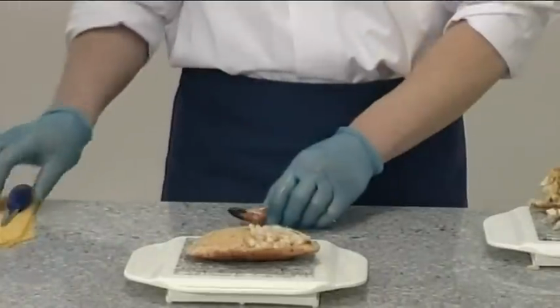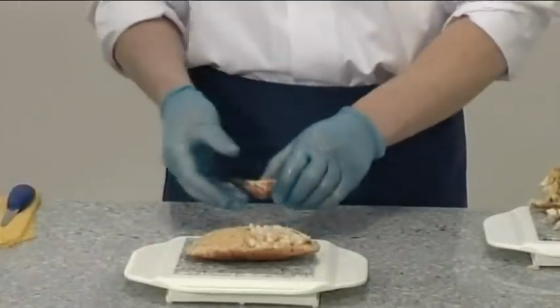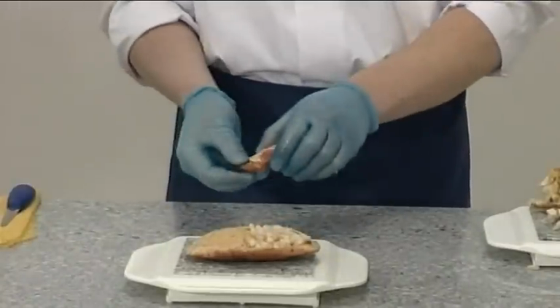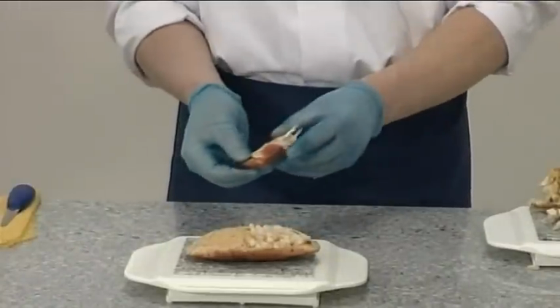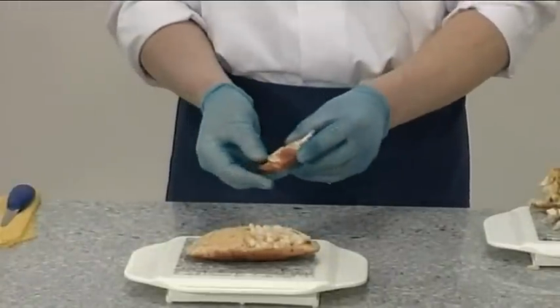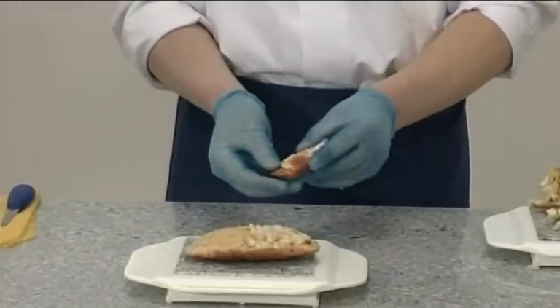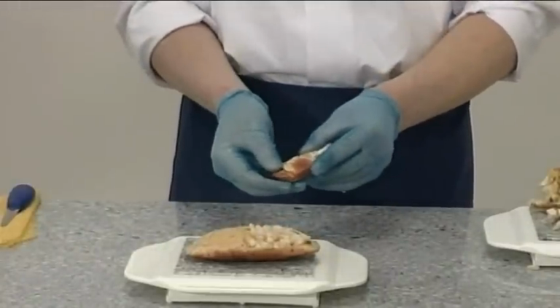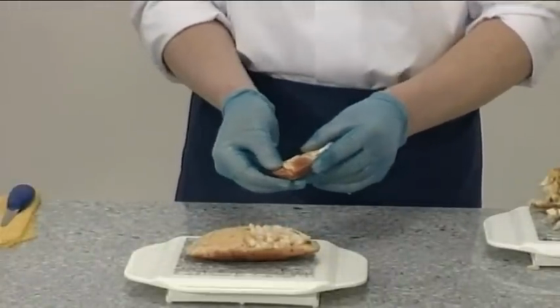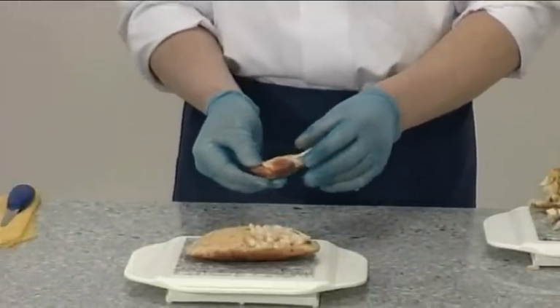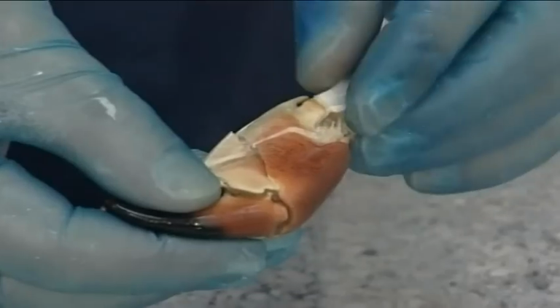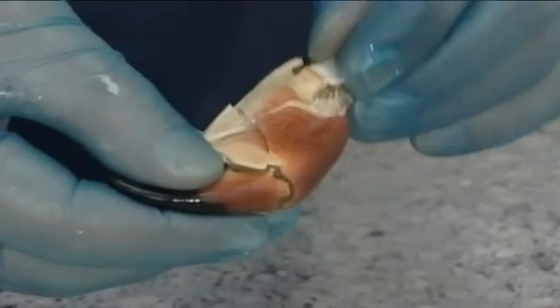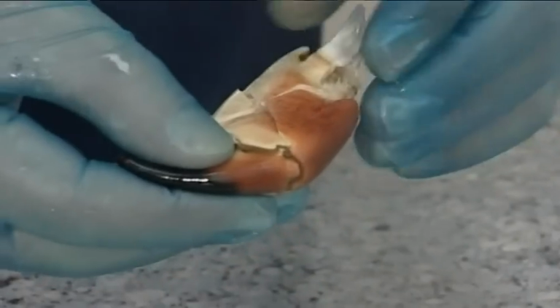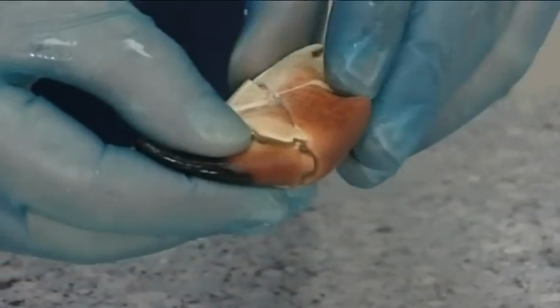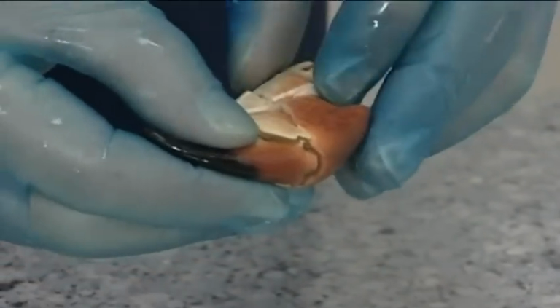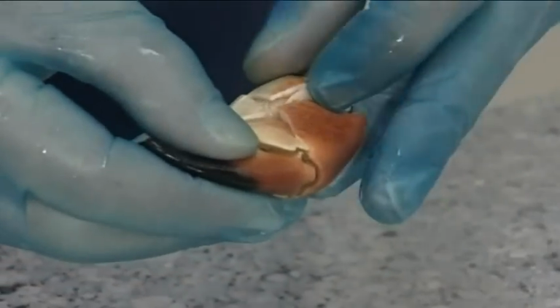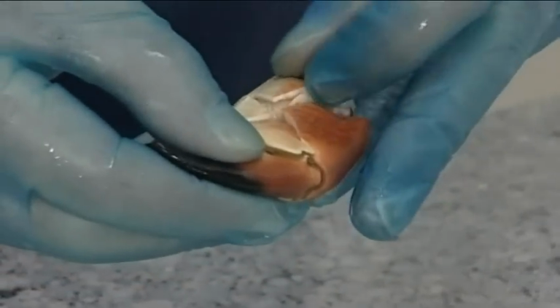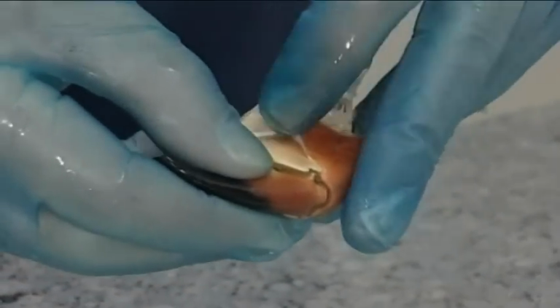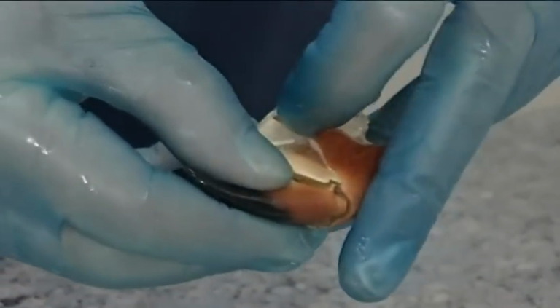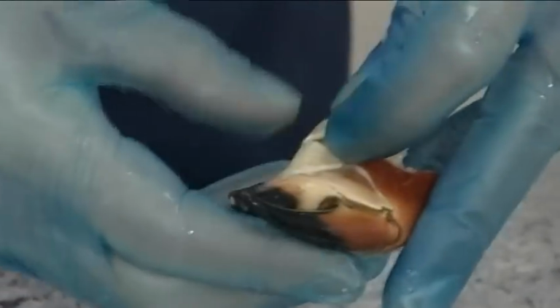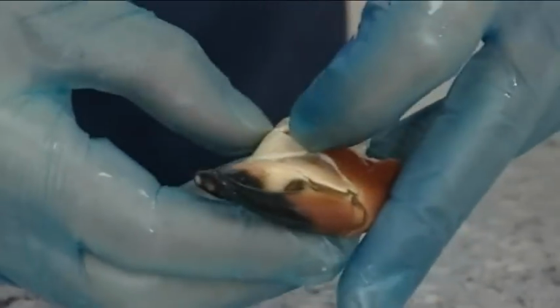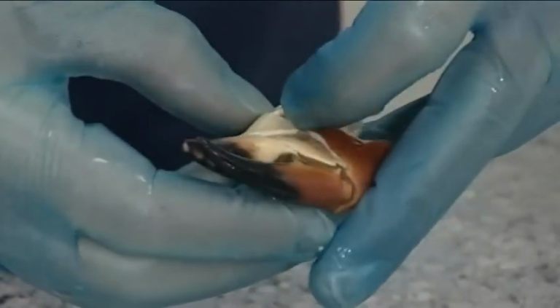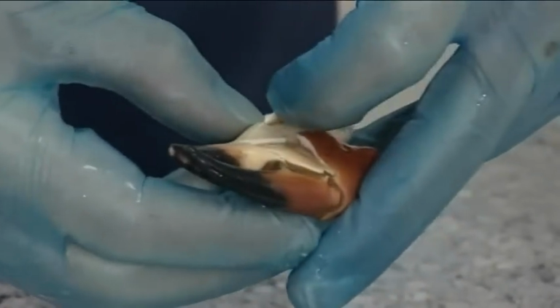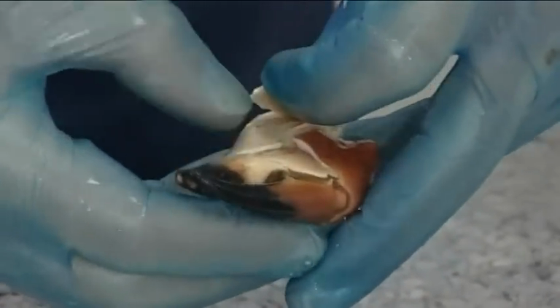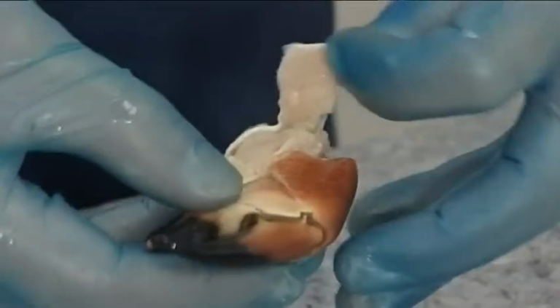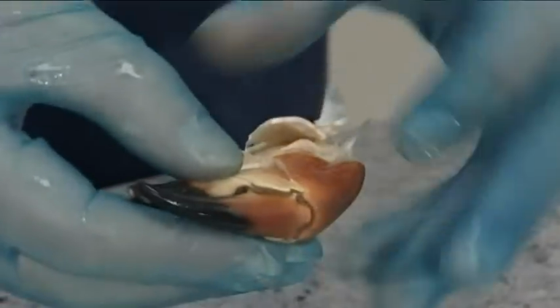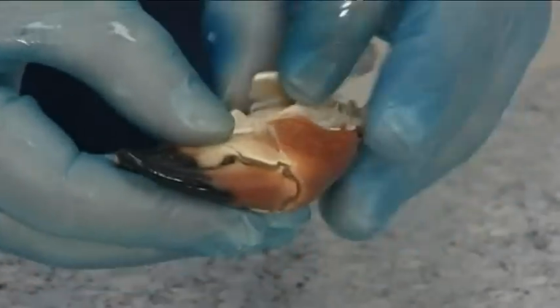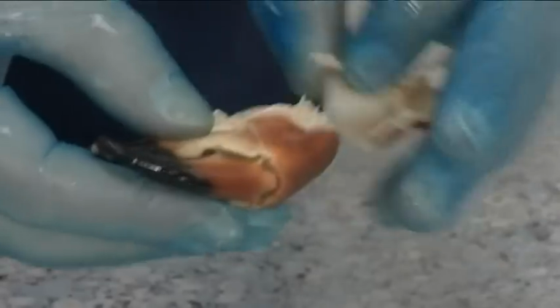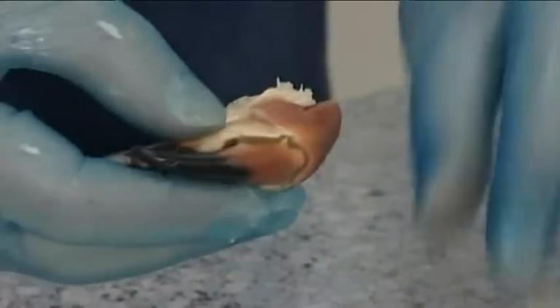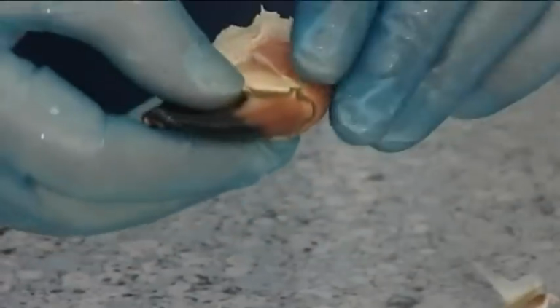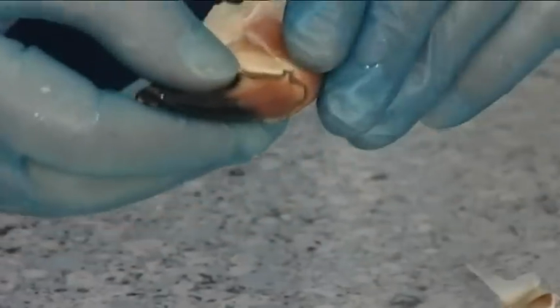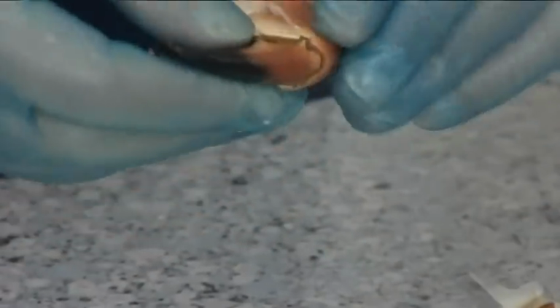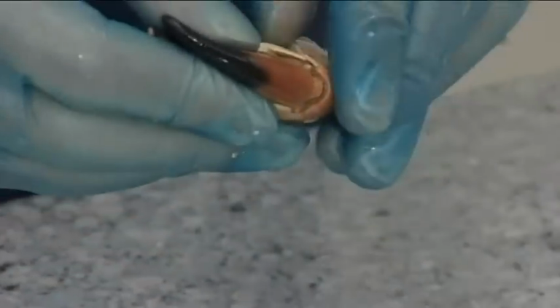With the second large claw, we can use a different presentation which leaves the claw whole. For this, carefully remove the shell to expose the white flesh.